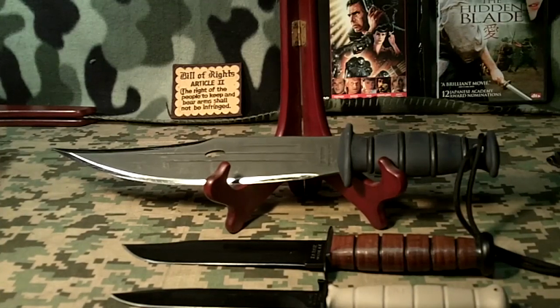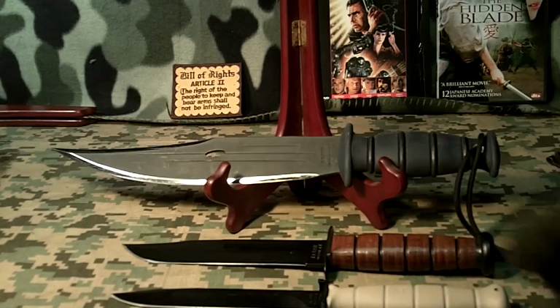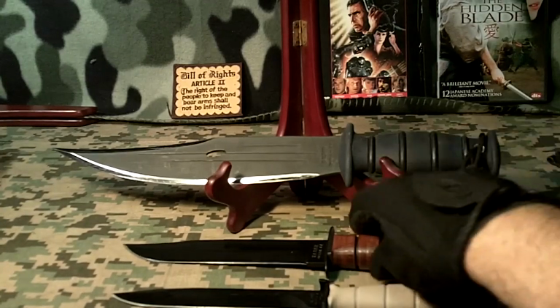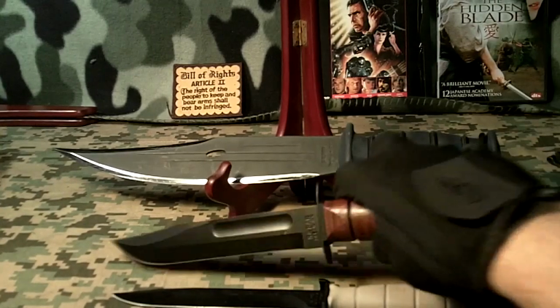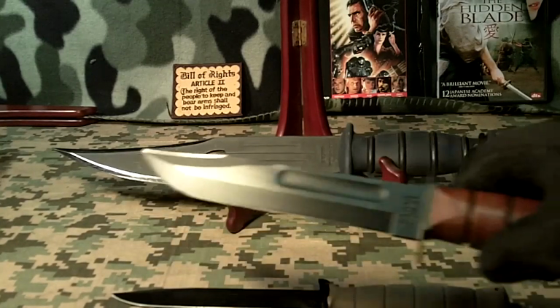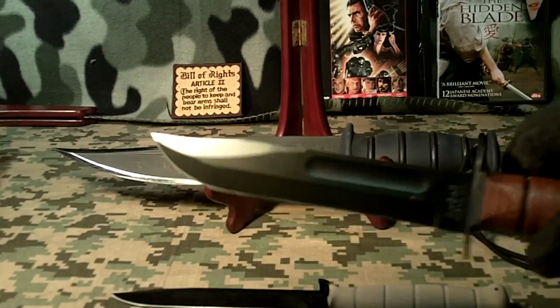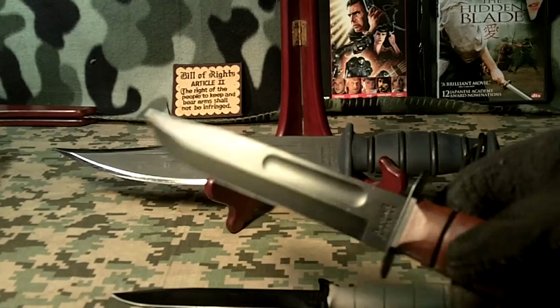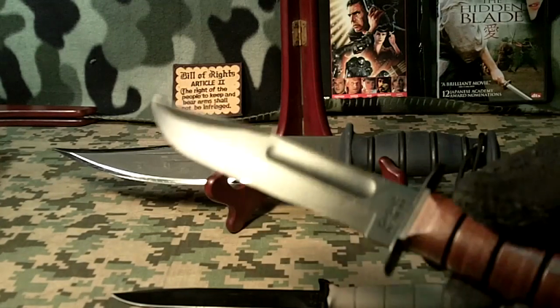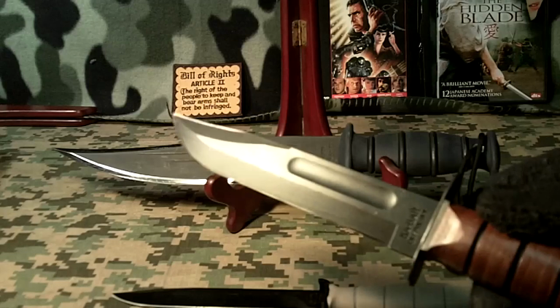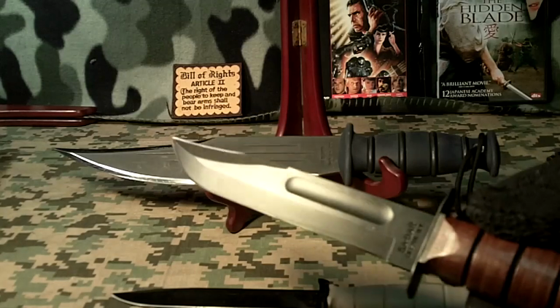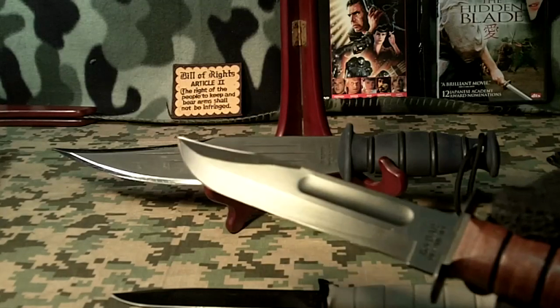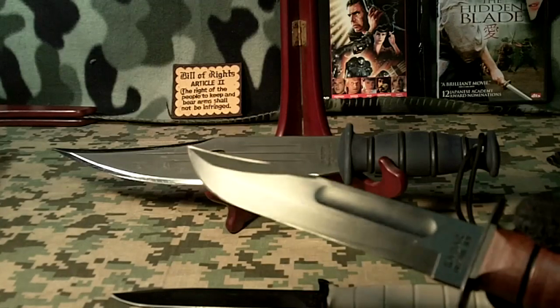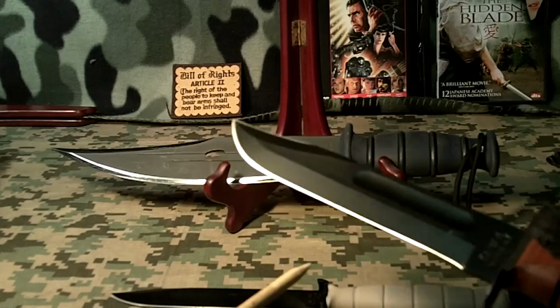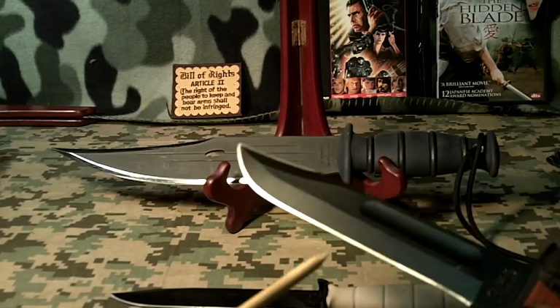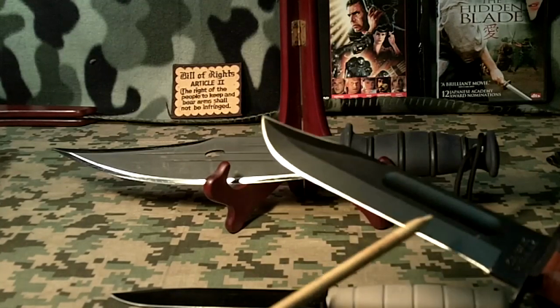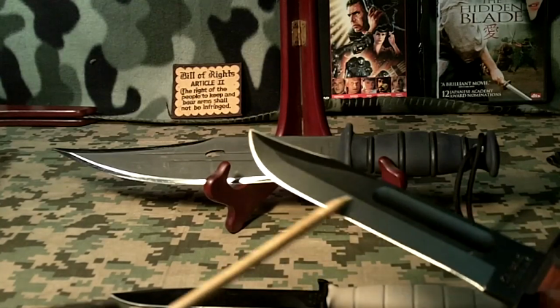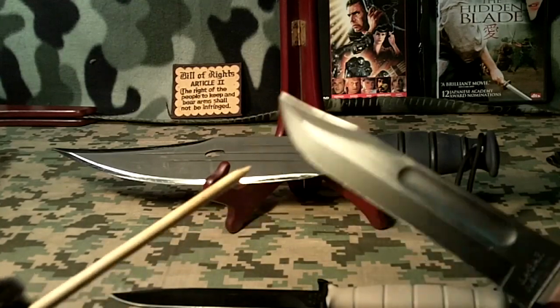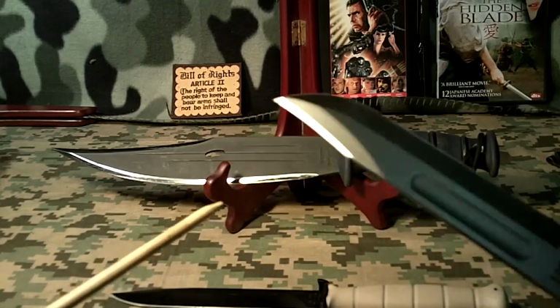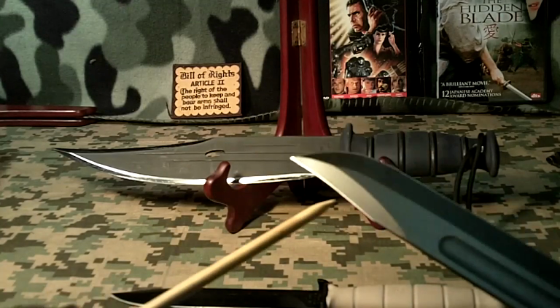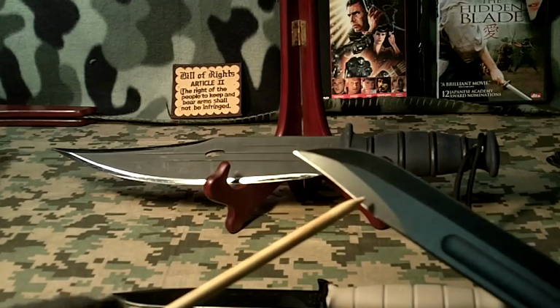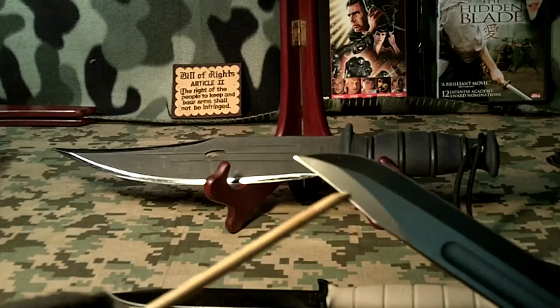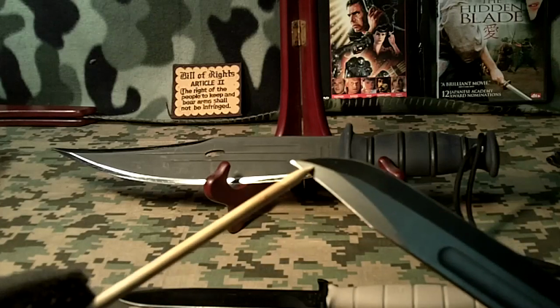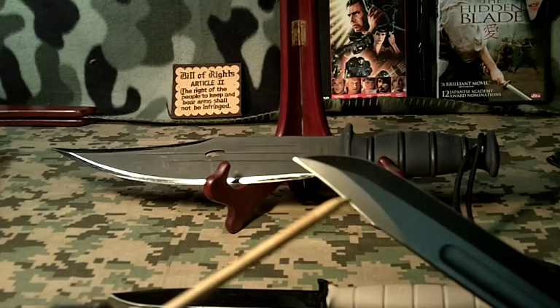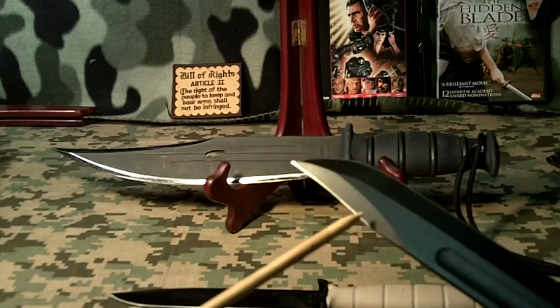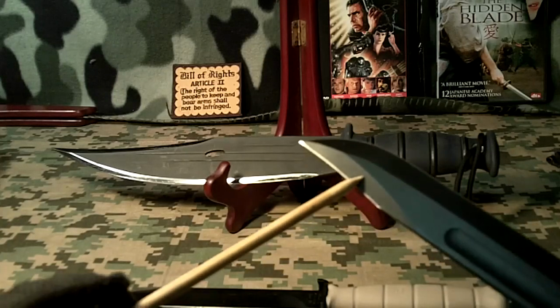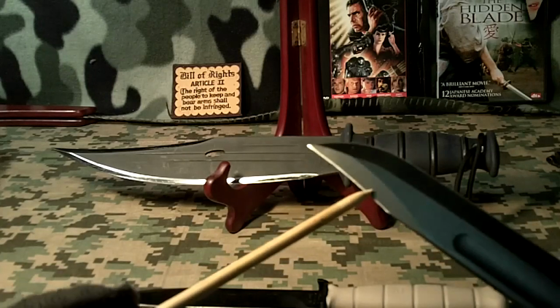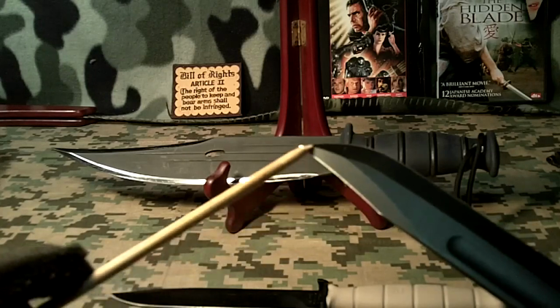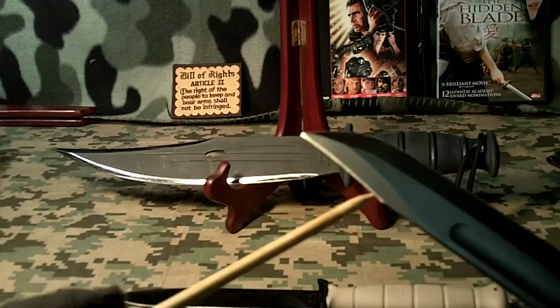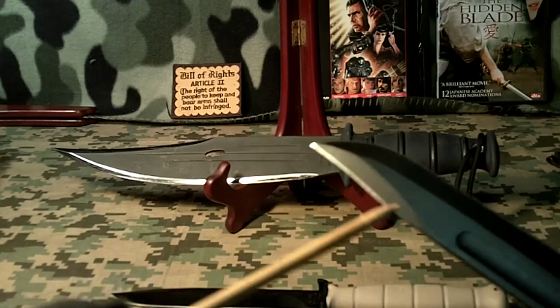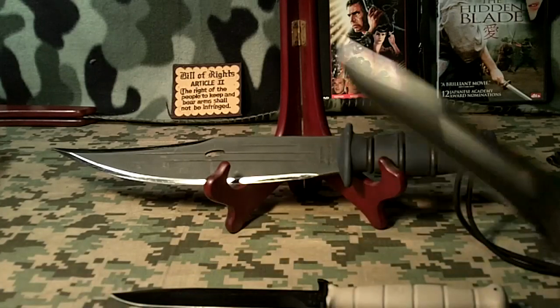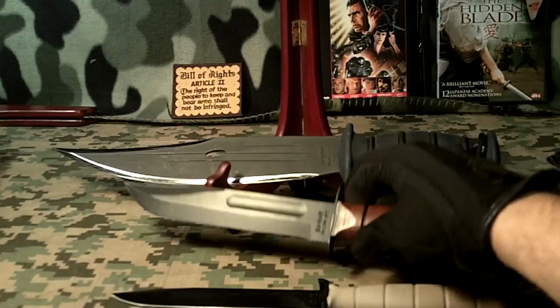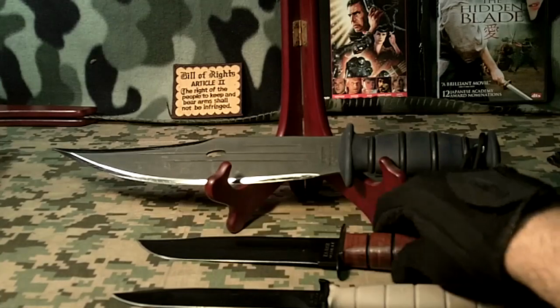Another really good sharp knife is the K-Bar Marine Corps fighting knife. Very sharp along this edge, but it's also very sharp along this top edge right here too. It's got two edges of really sharp steel.